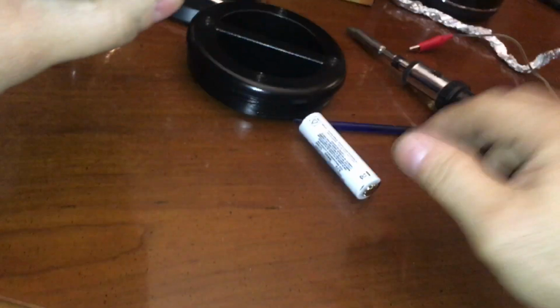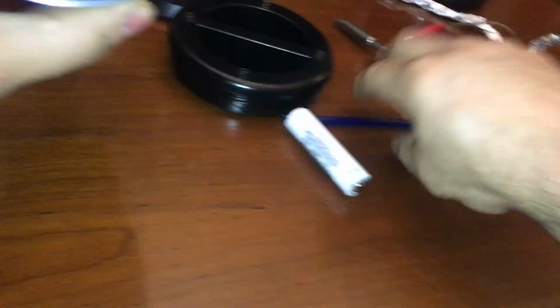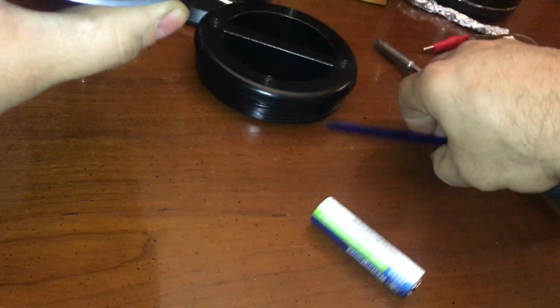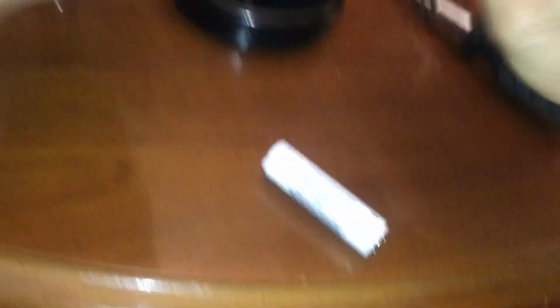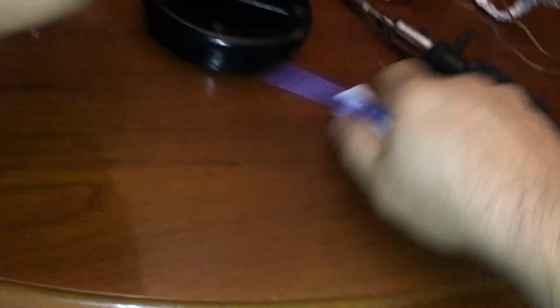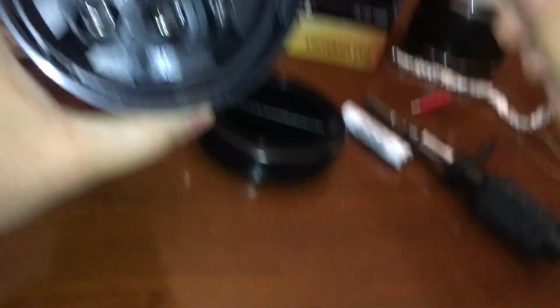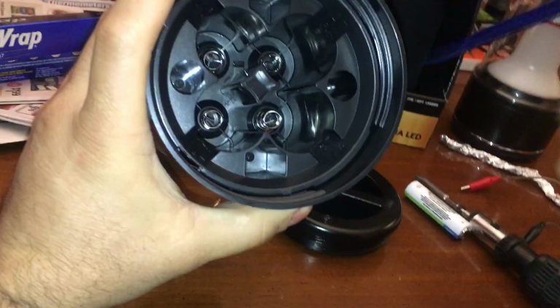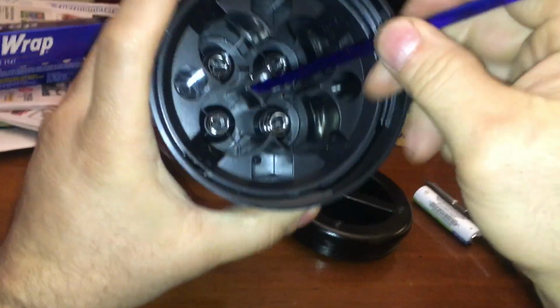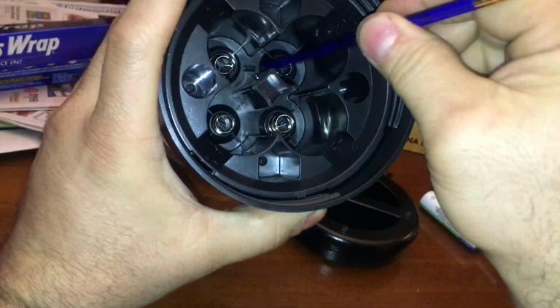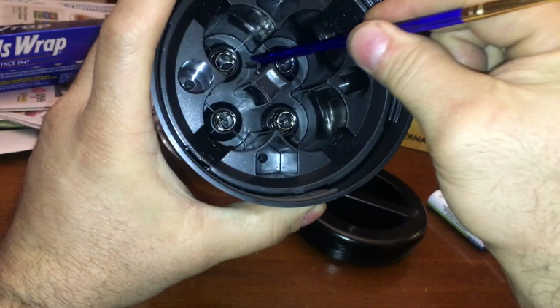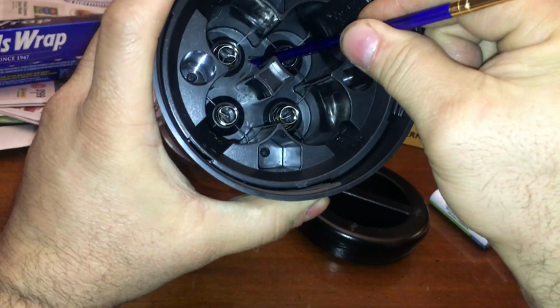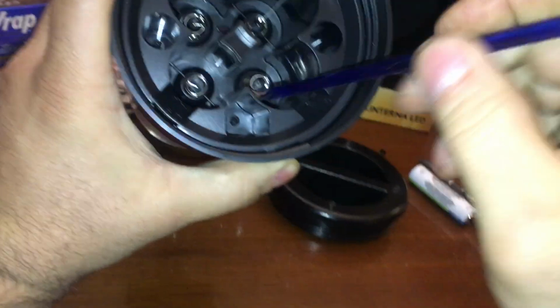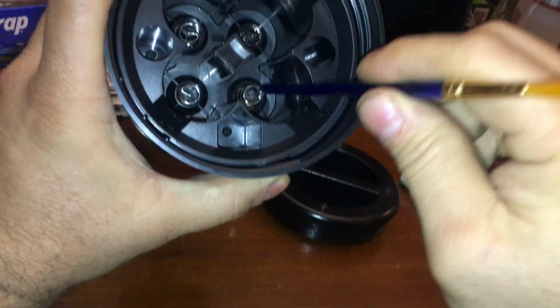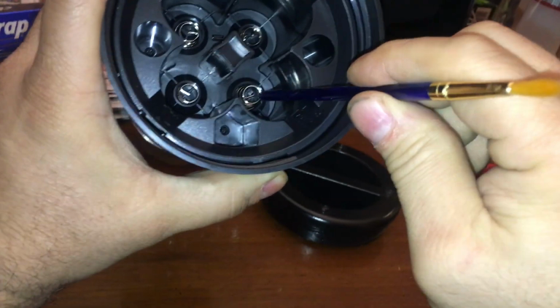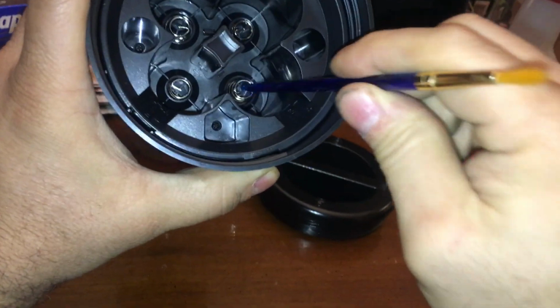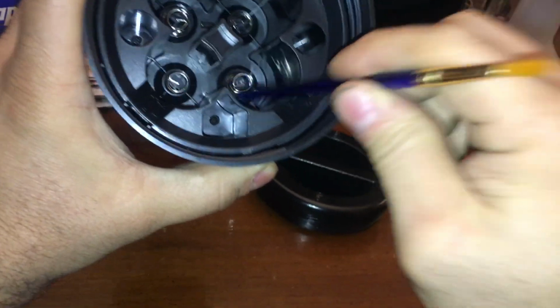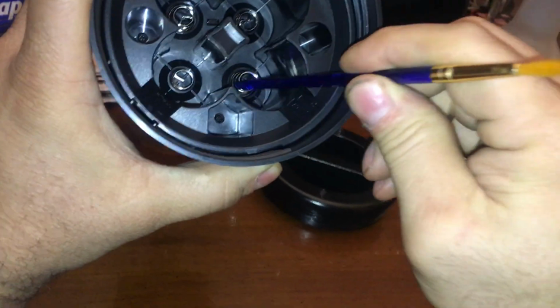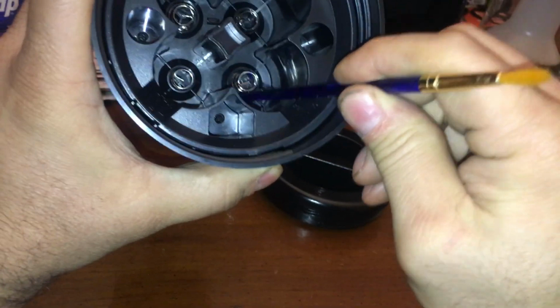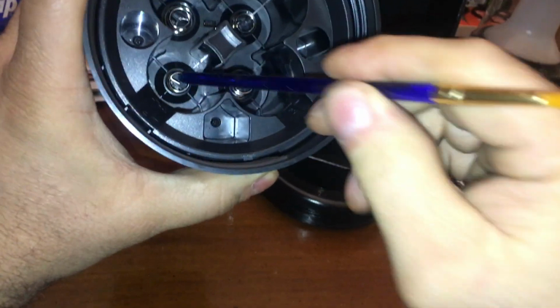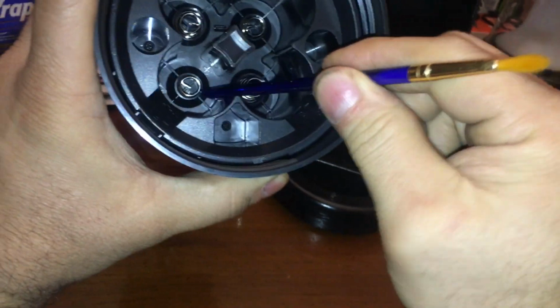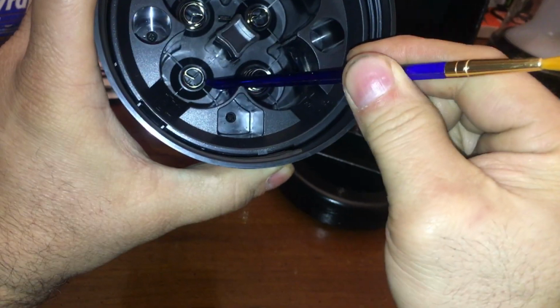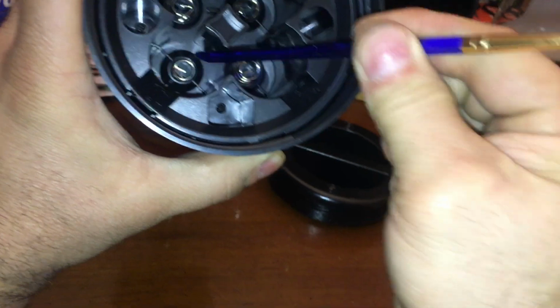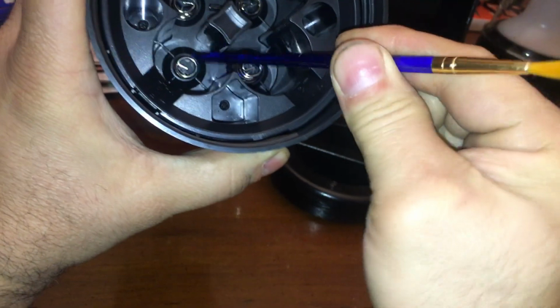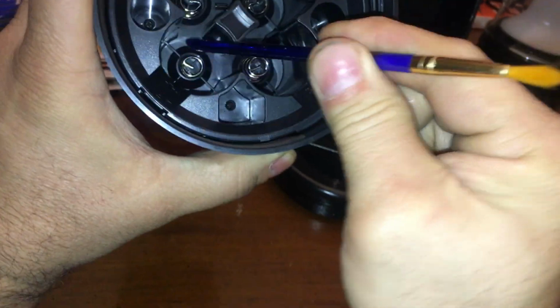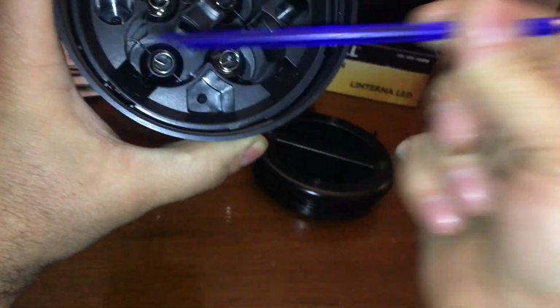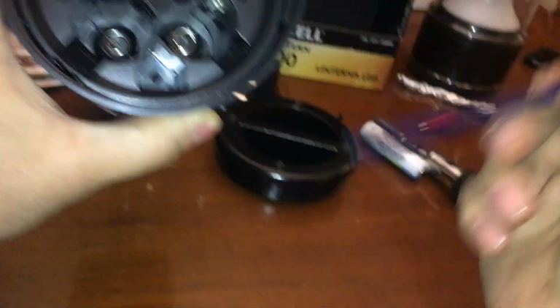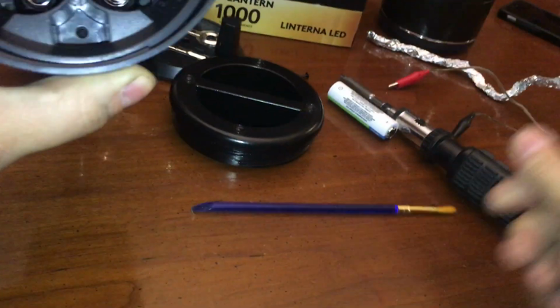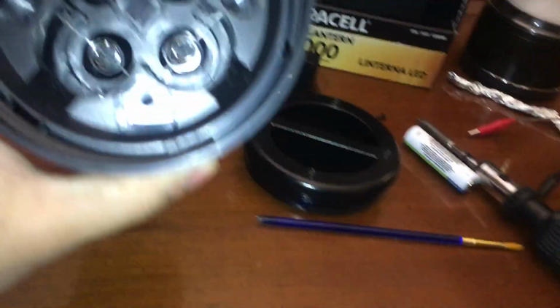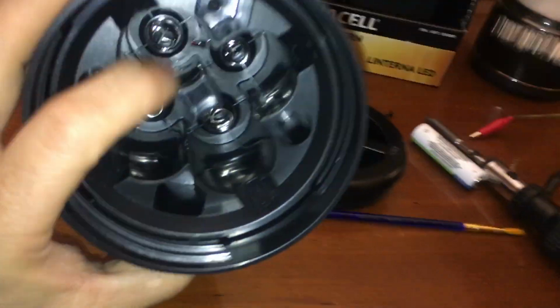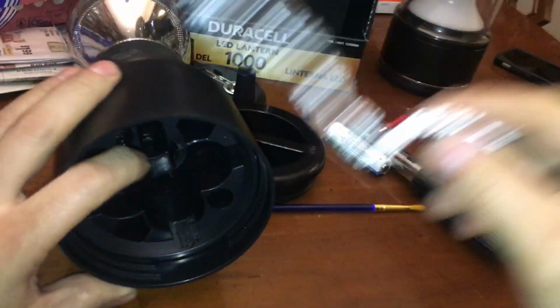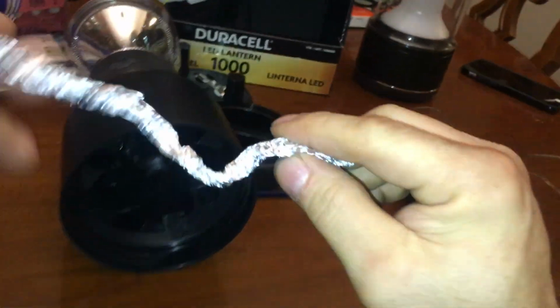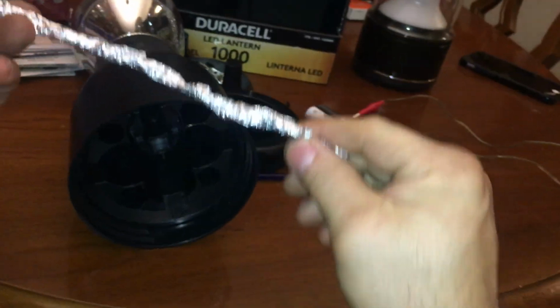This is the bar side — we don't want that. We're gonna put the negative side of the battery onto this spring. This is the positive side, so now we need to bring the positive side up.